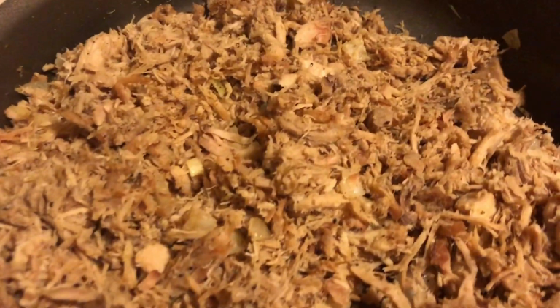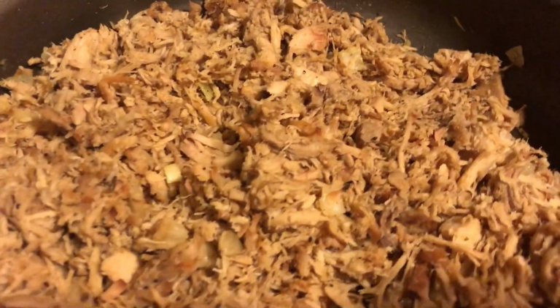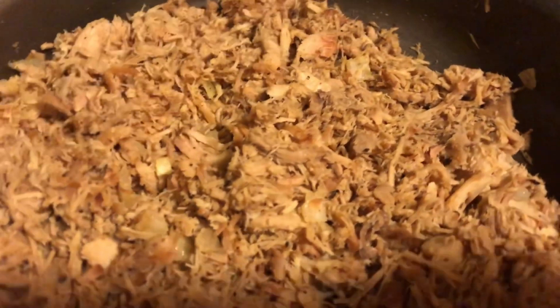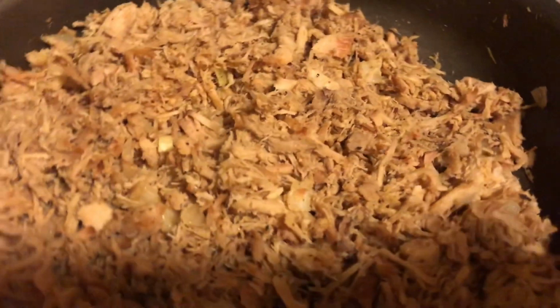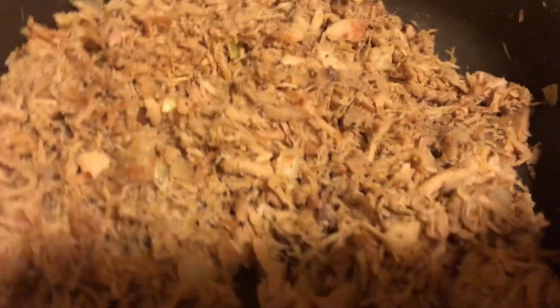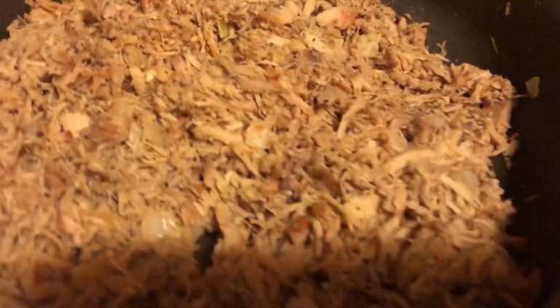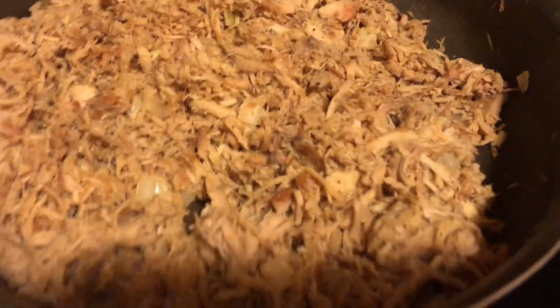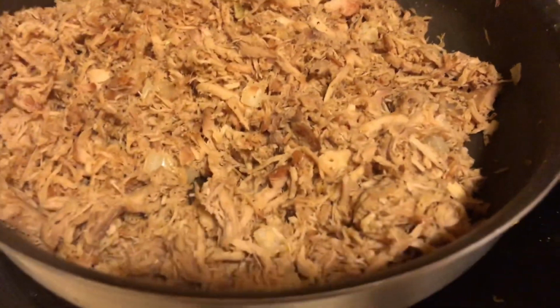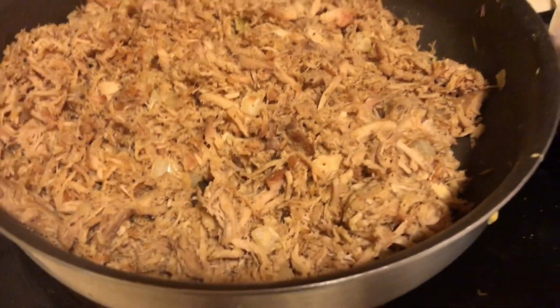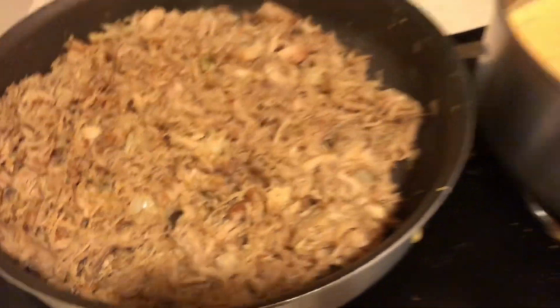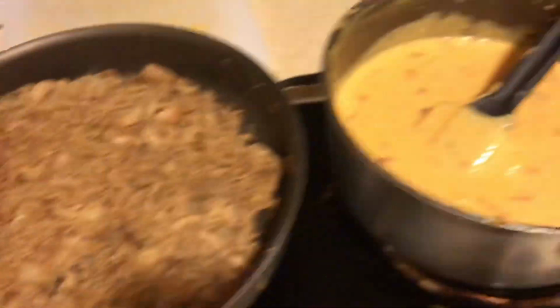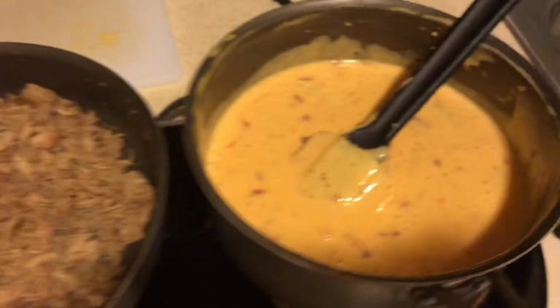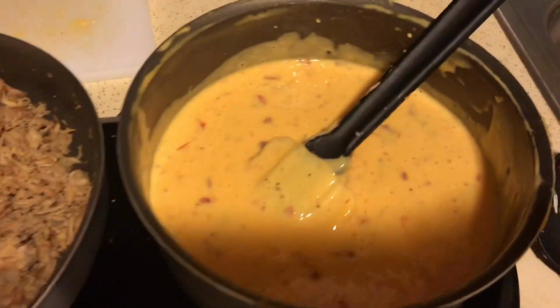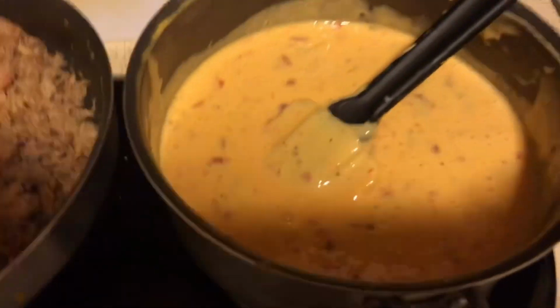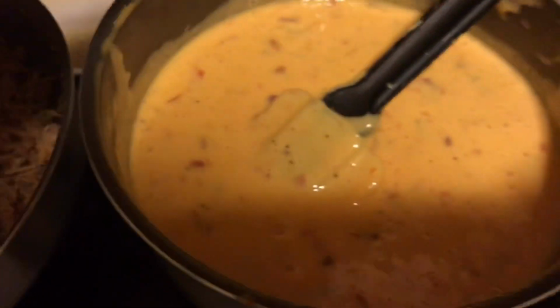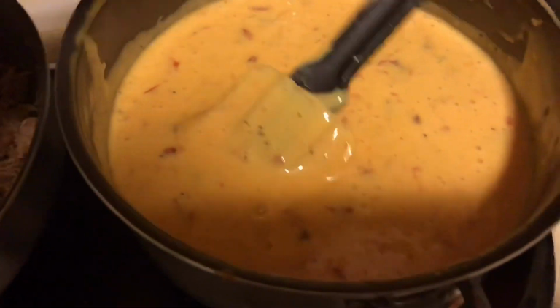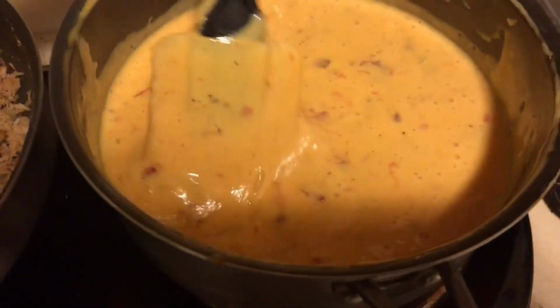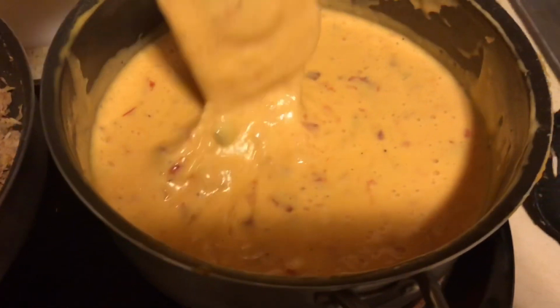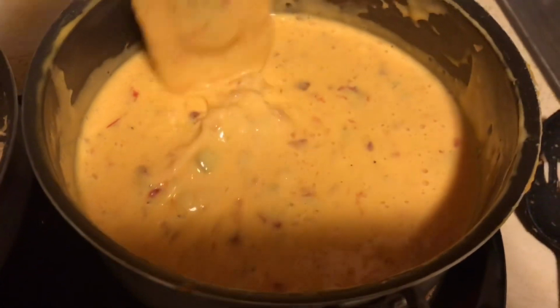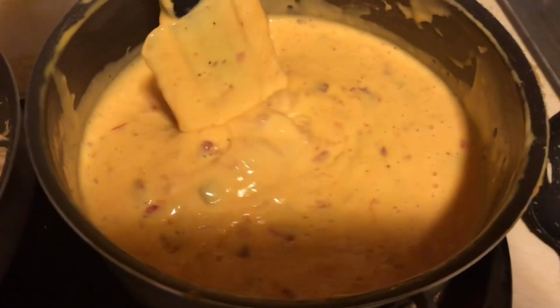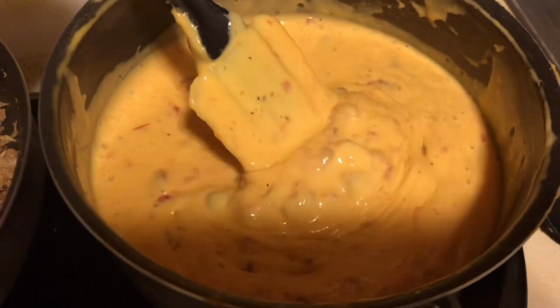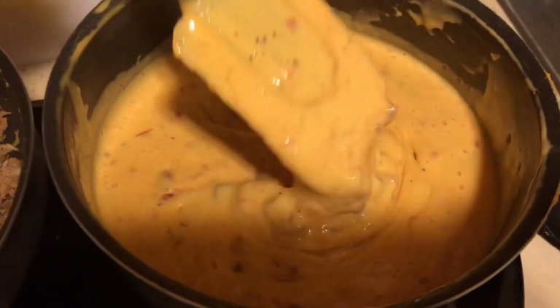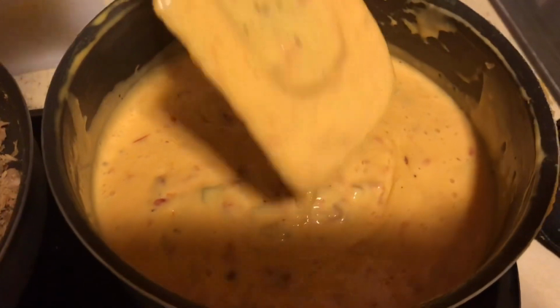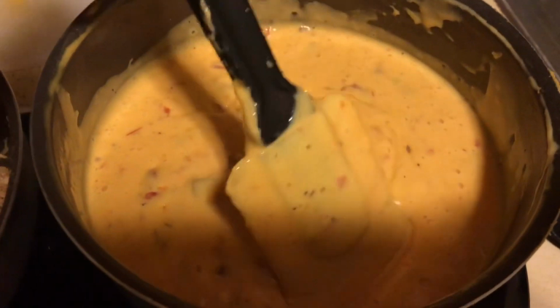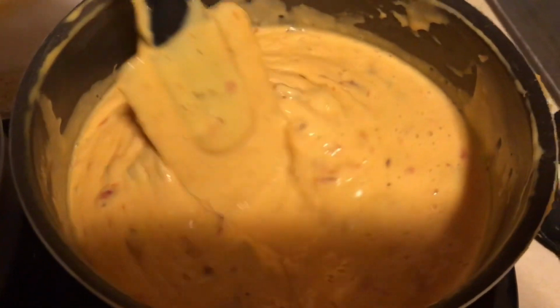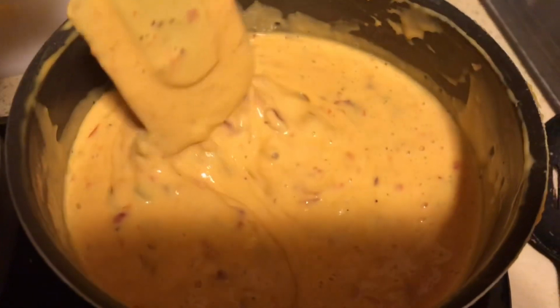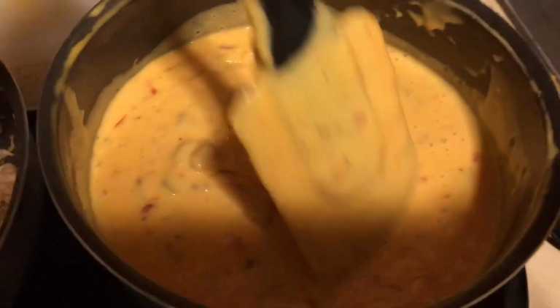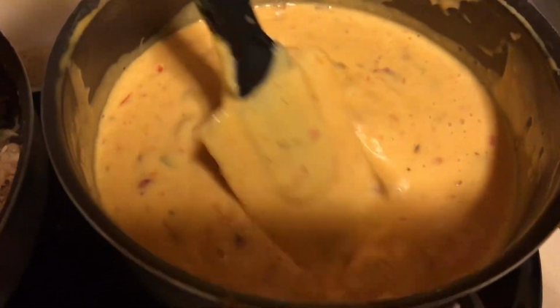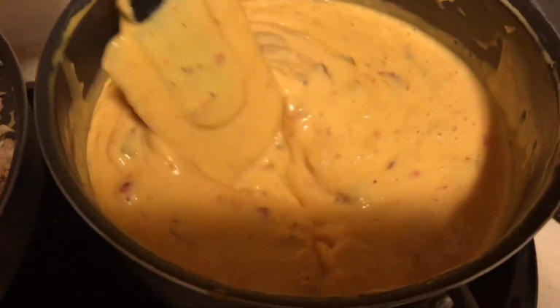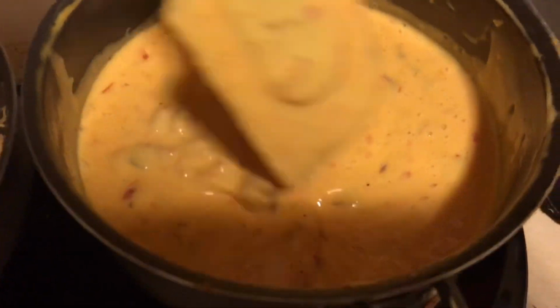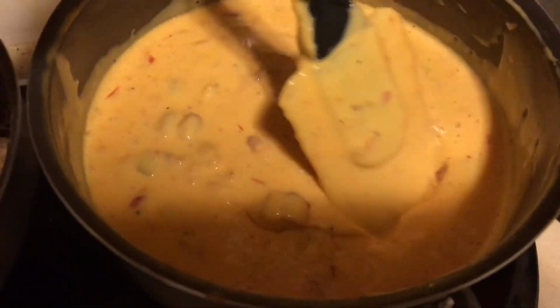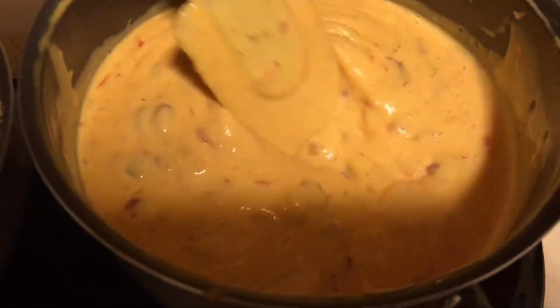Pour in some huevos — look at that. We got the cheese mixture. Look at that, maybe add a little bit more milk.